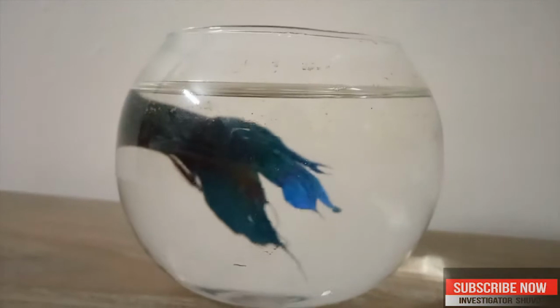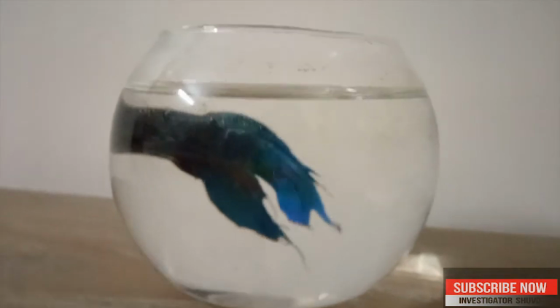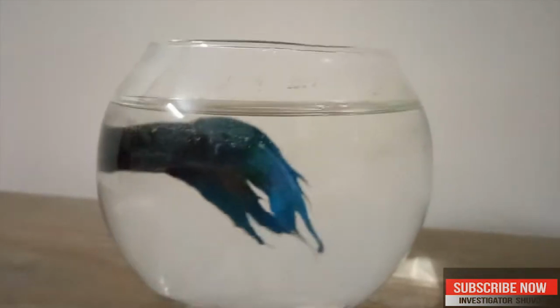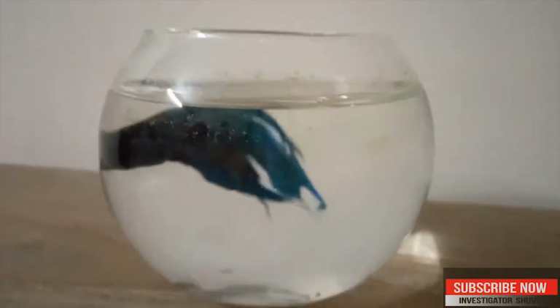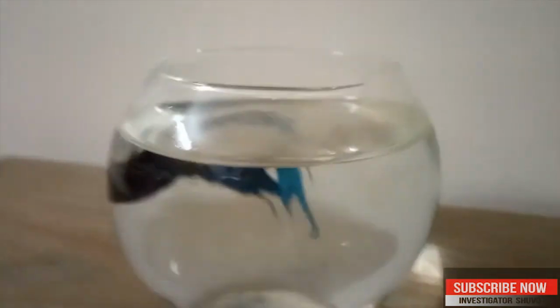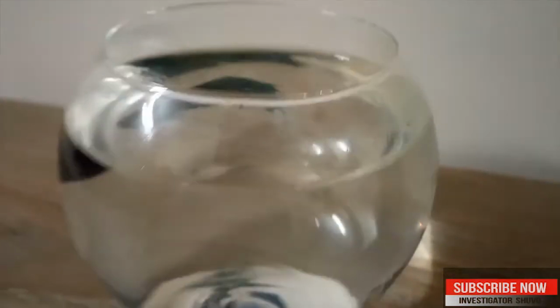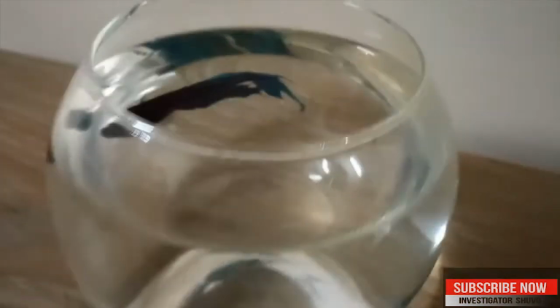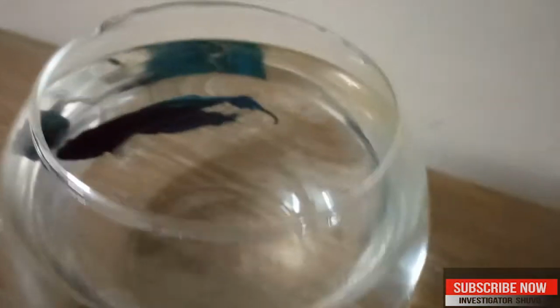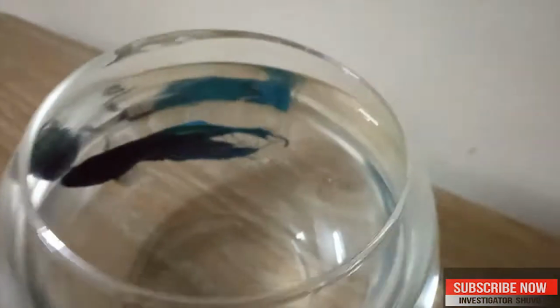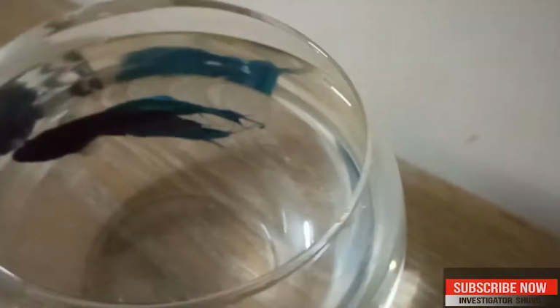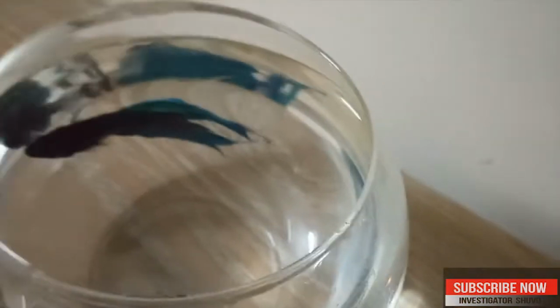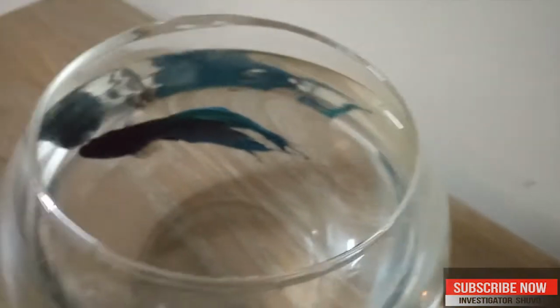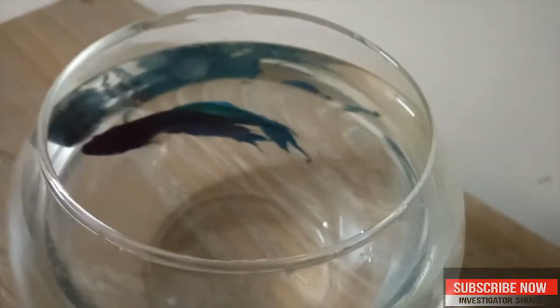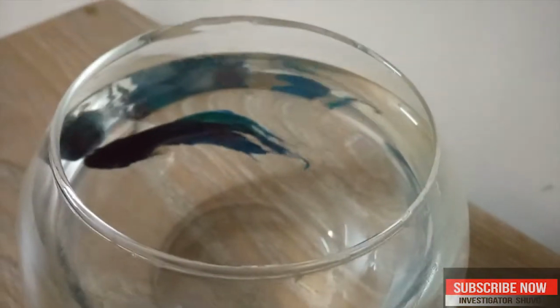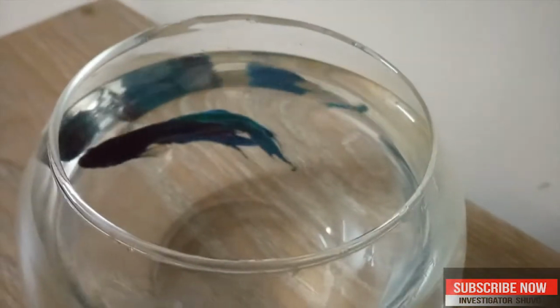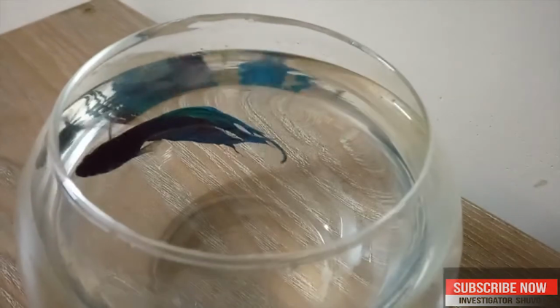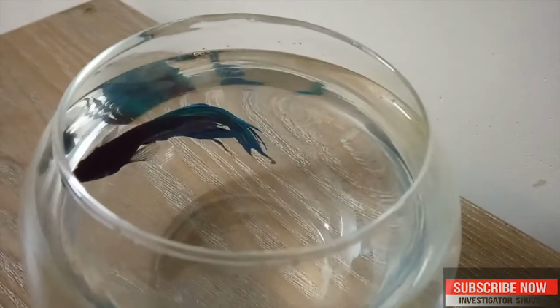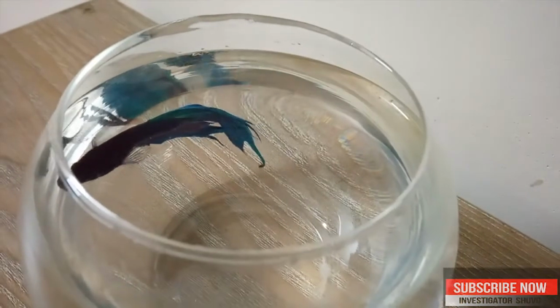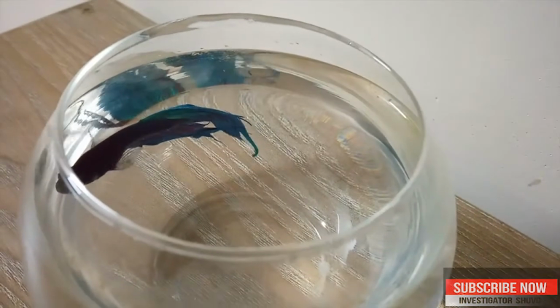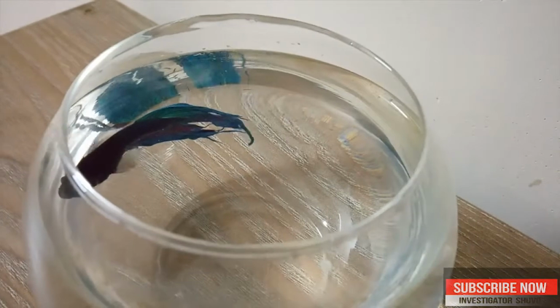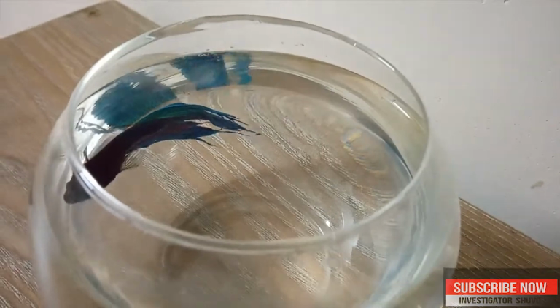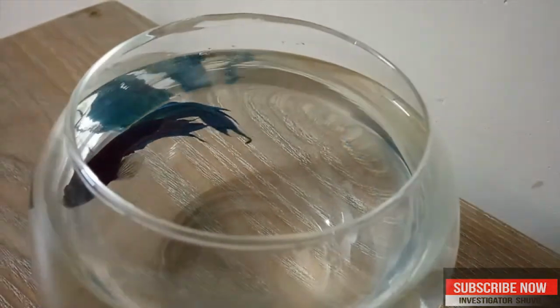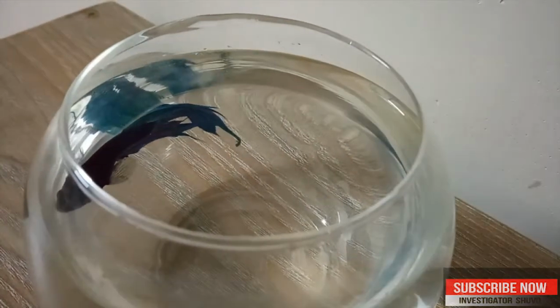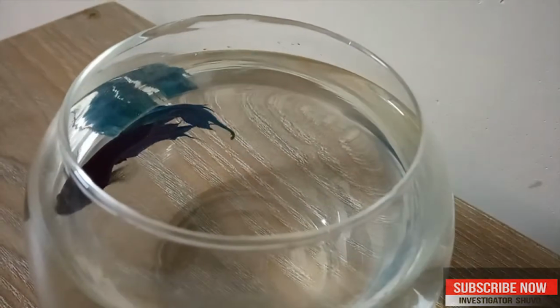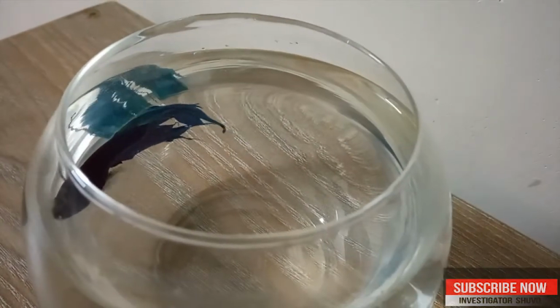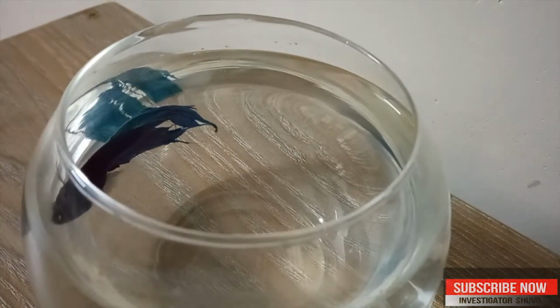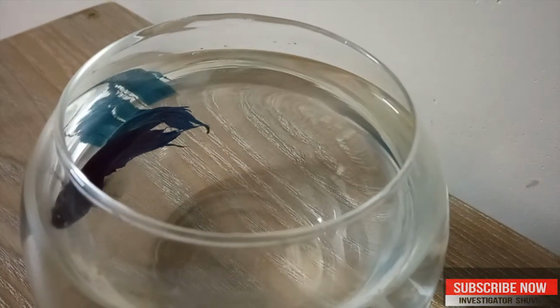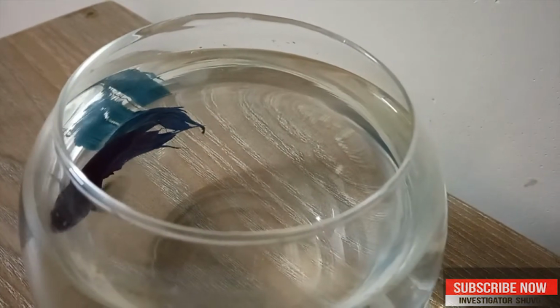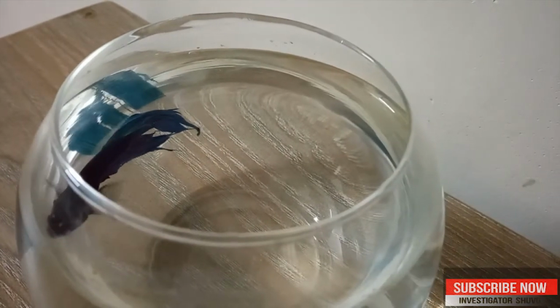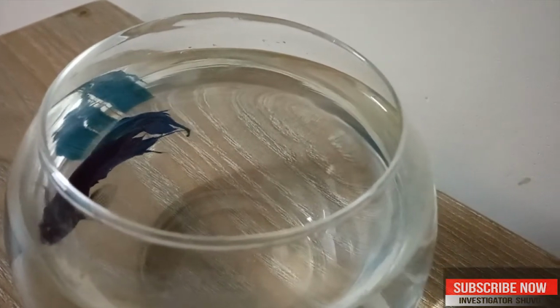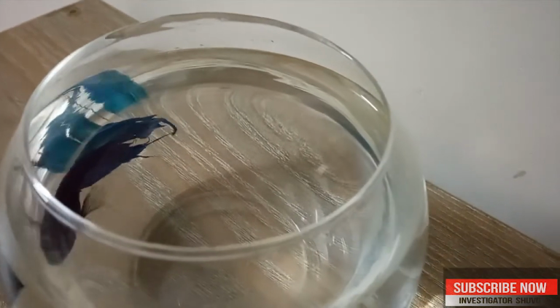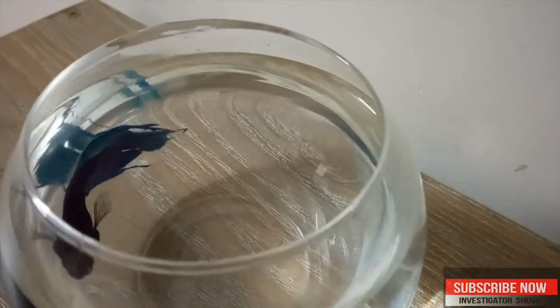I strongly recommend Betta fish. On the other hand, you can see that — you can see it.